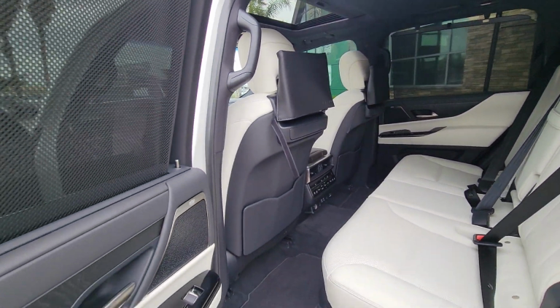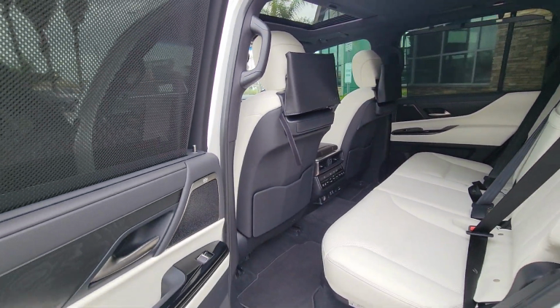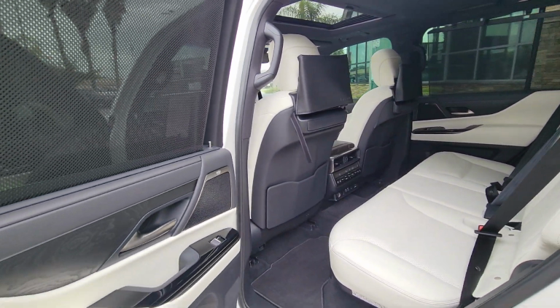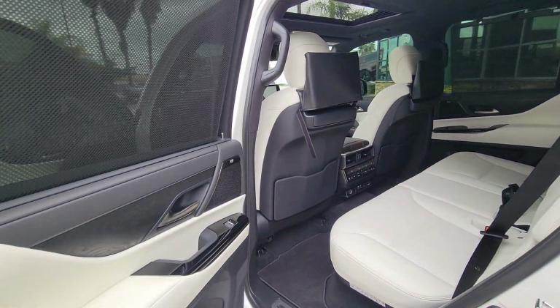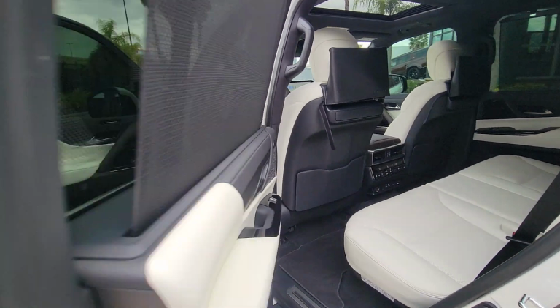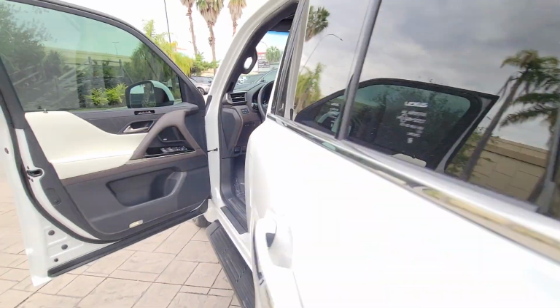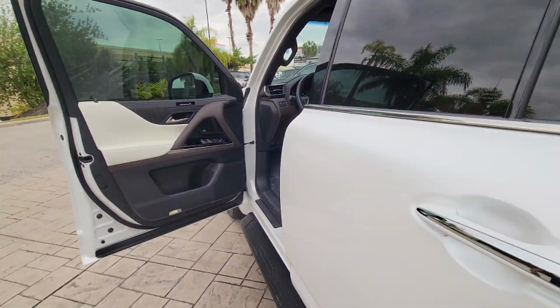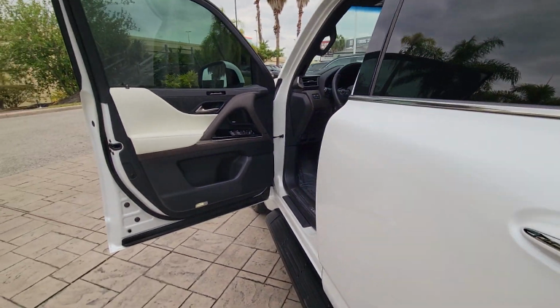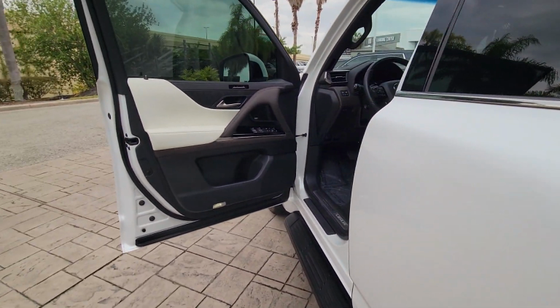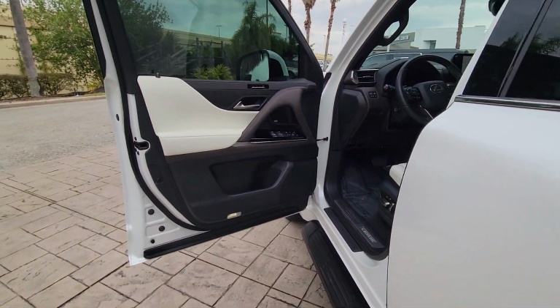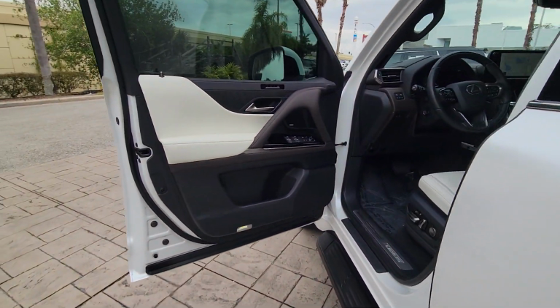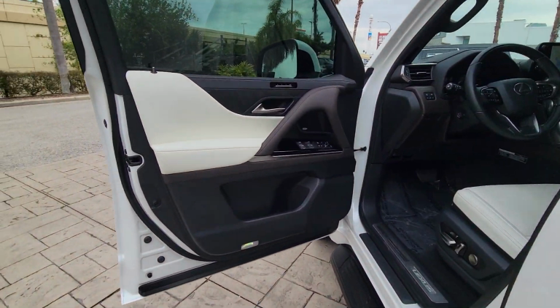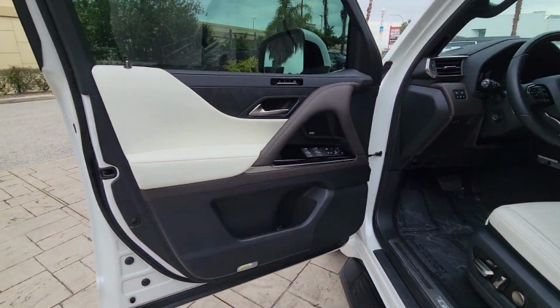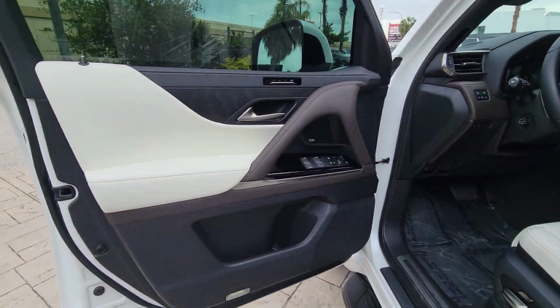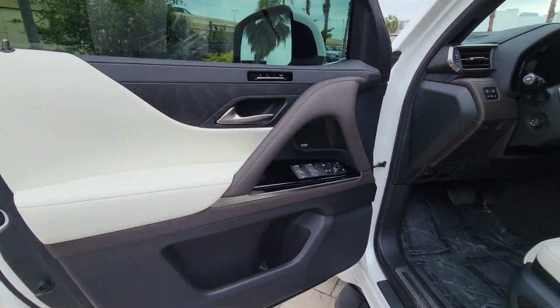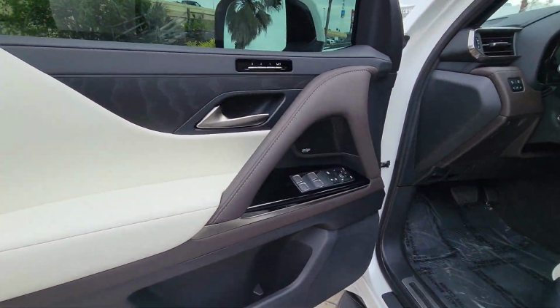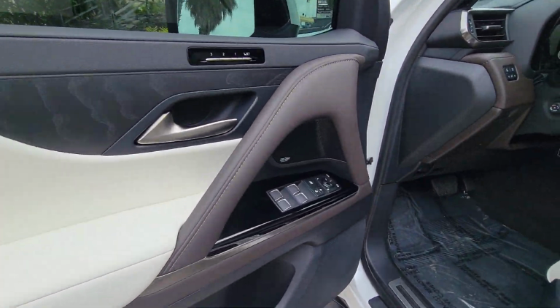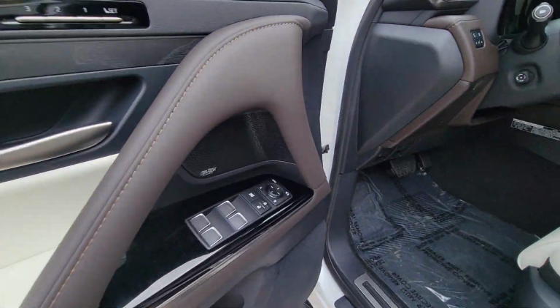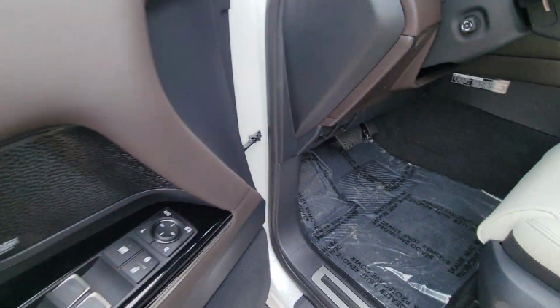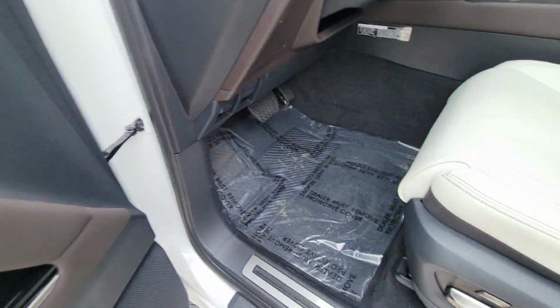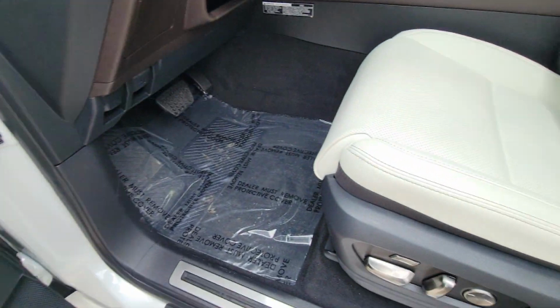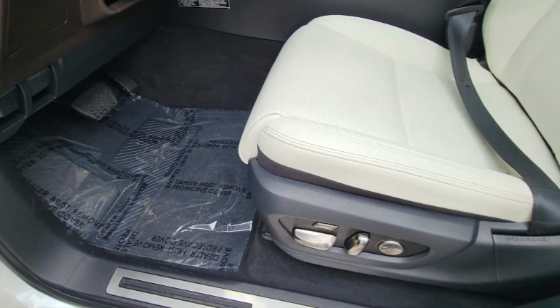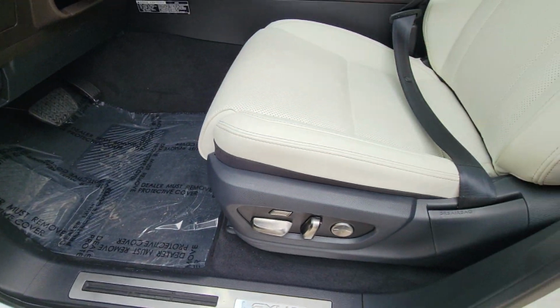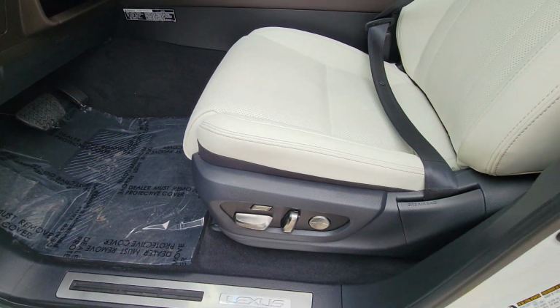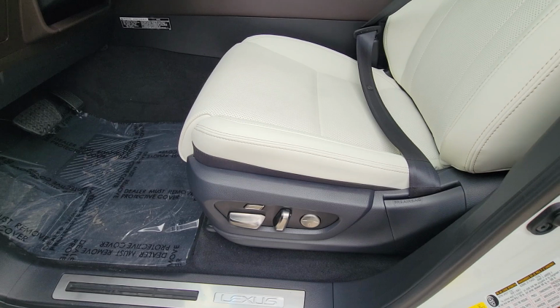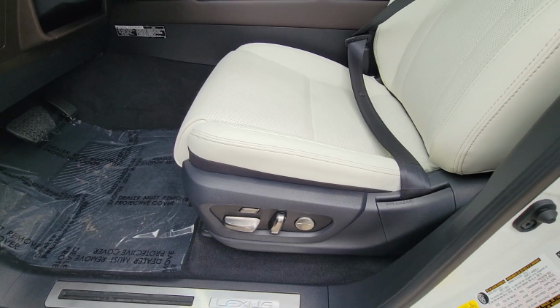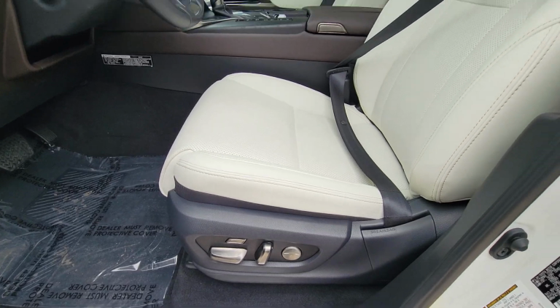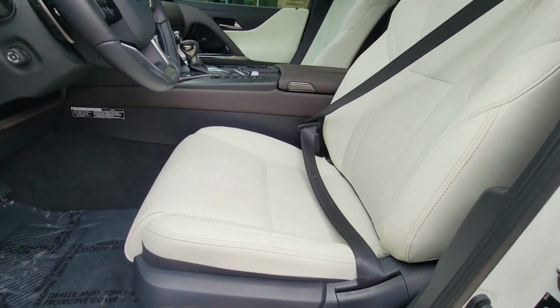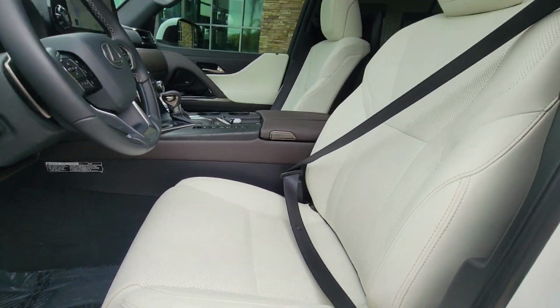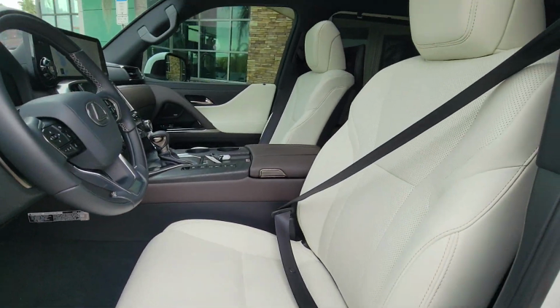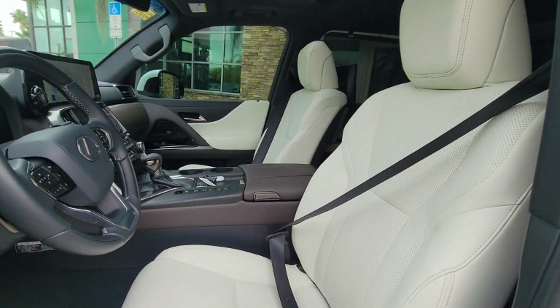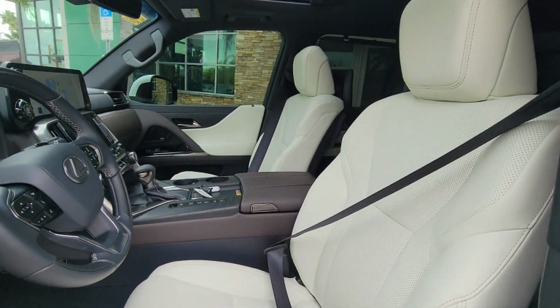Take your outdoor spirit to the highest level of comfort in this luxurious LX. Come in for a test drive. Our team will make it the best part of your day.